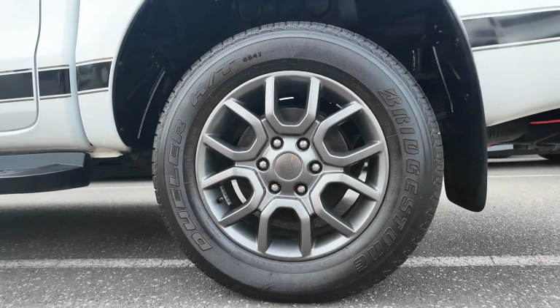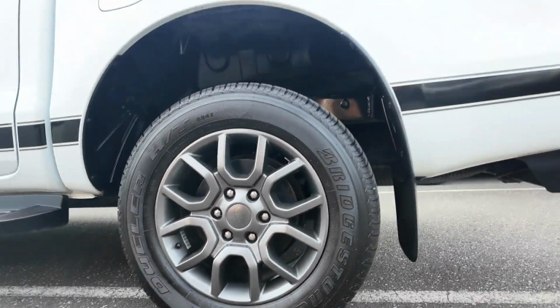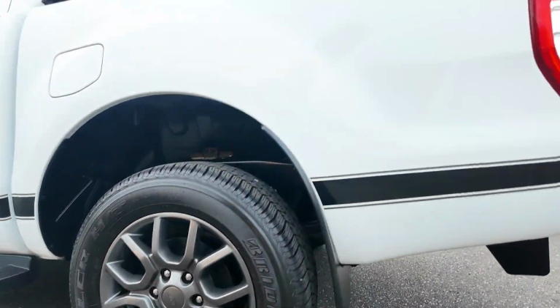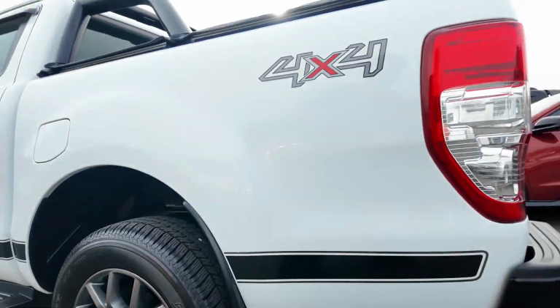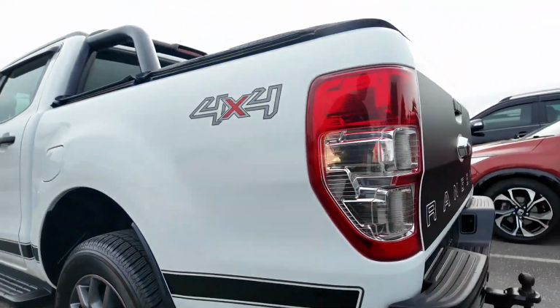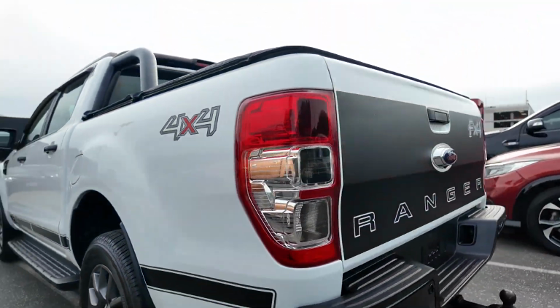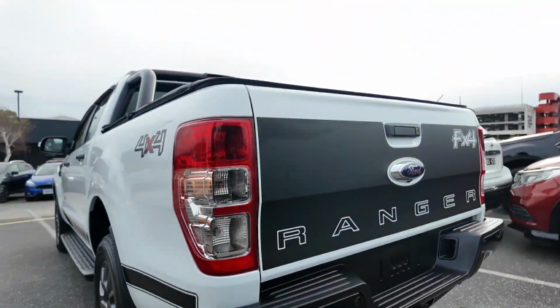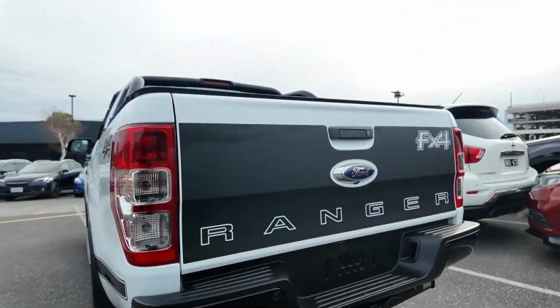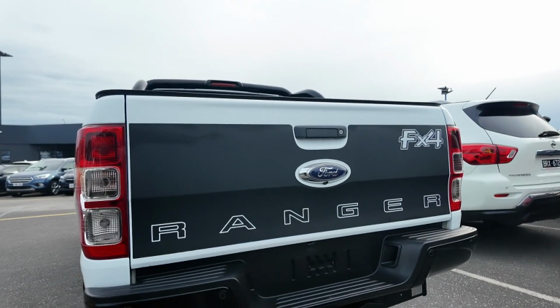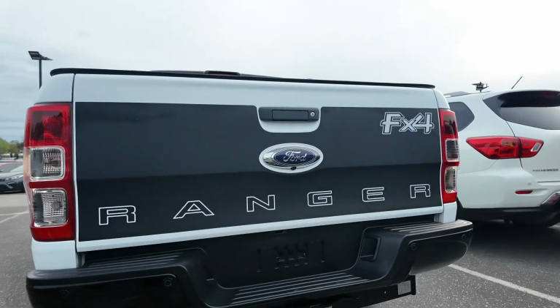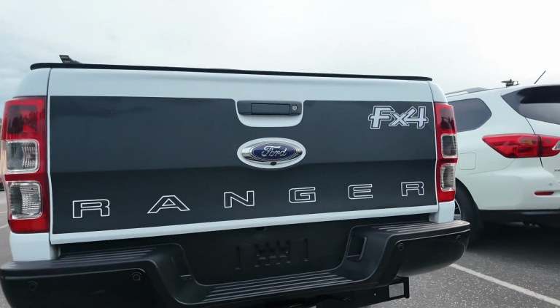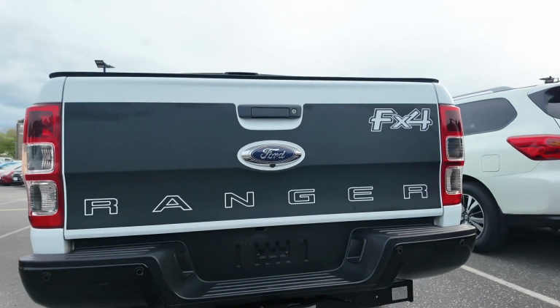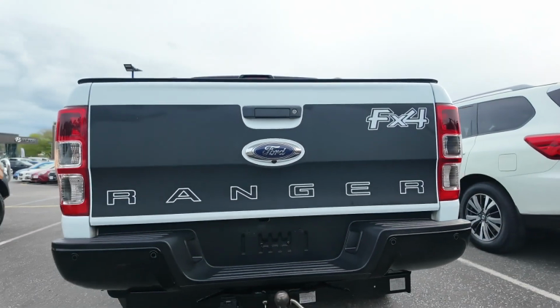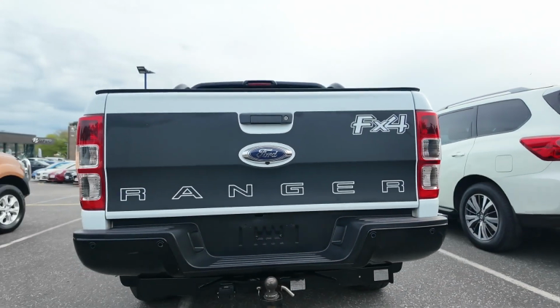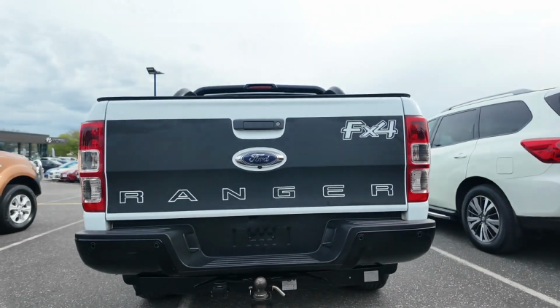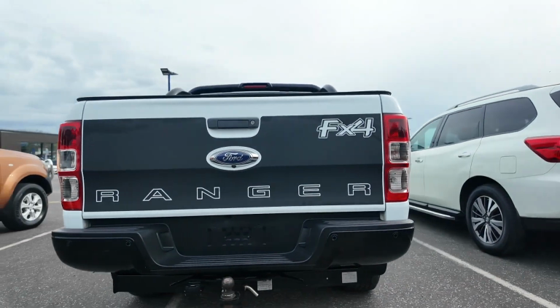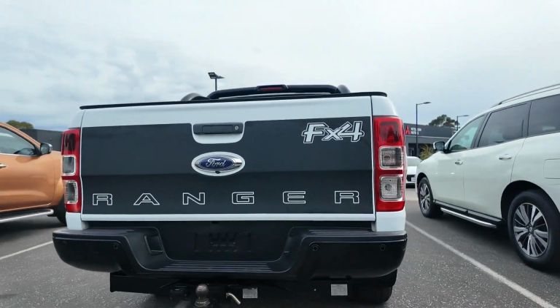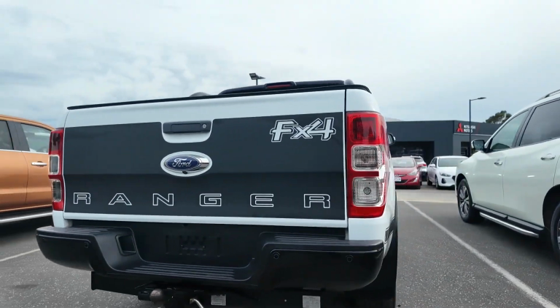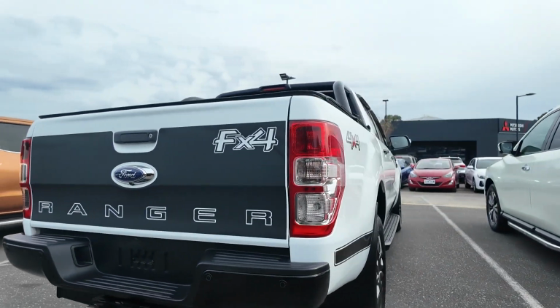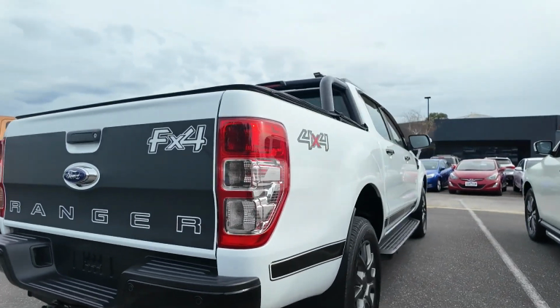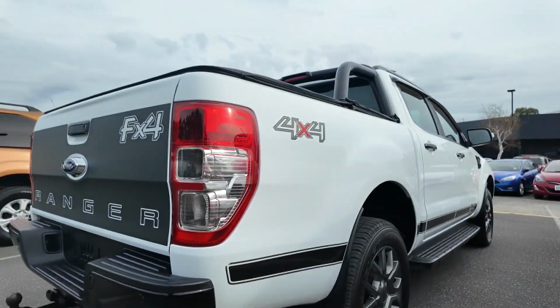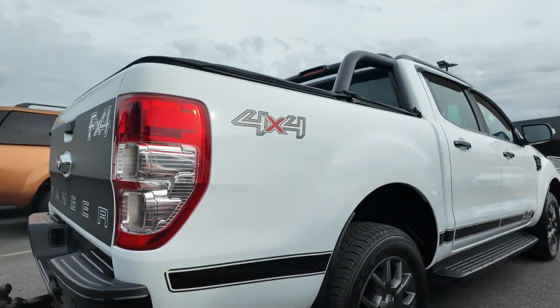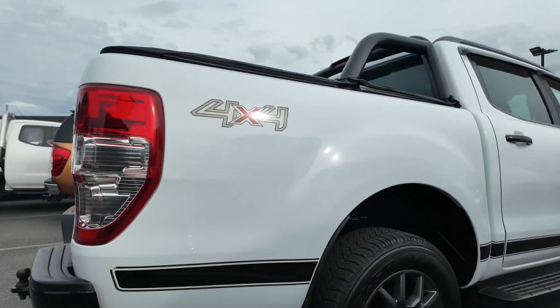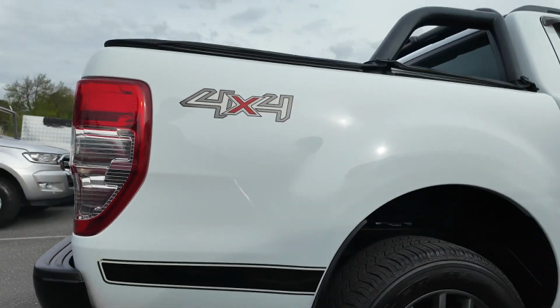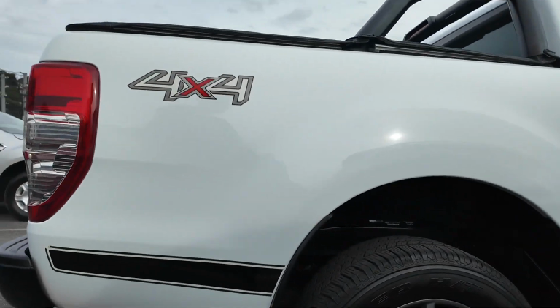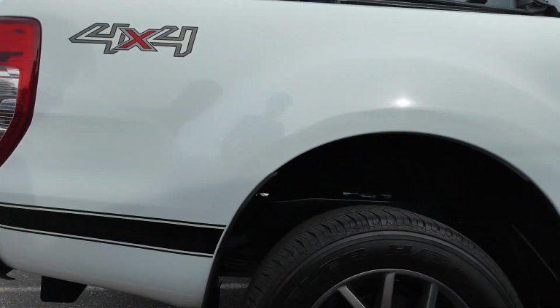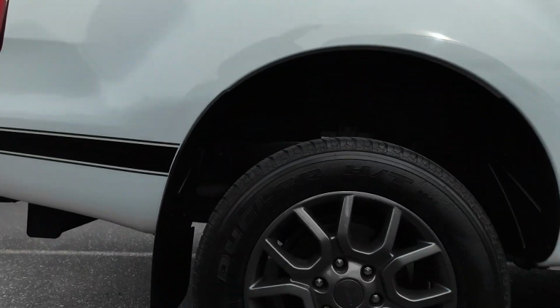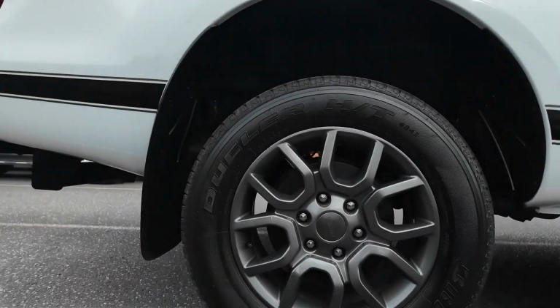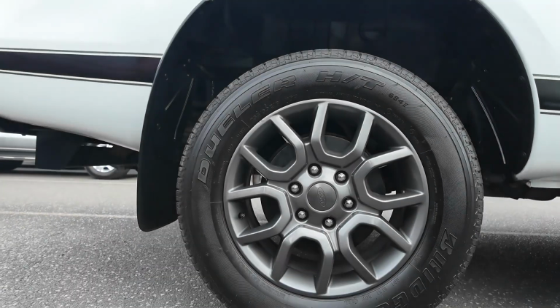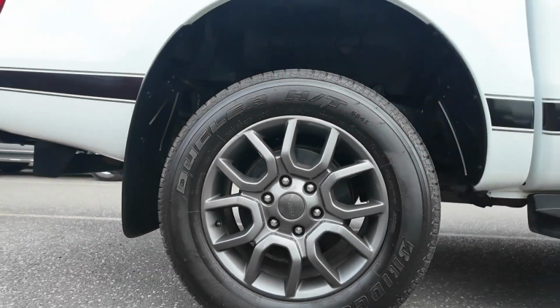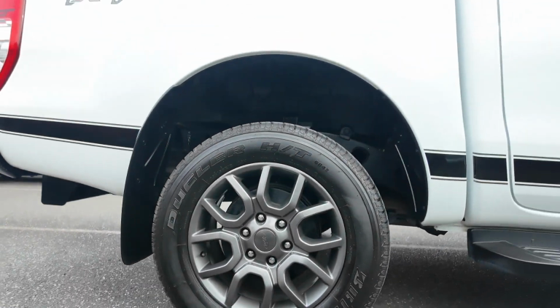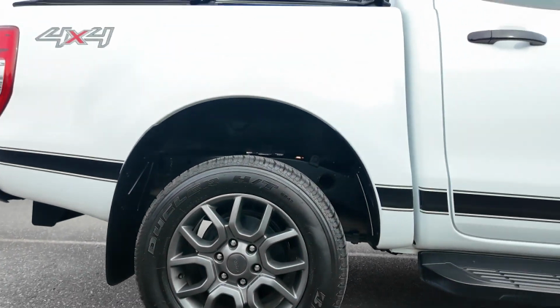Introducing the 2017 Ford Ranger FX4, a versatile and robust utility vehicle that's perfect for both work and play. With its rugged build and capable performance, this Ranger is ready for any challenge.